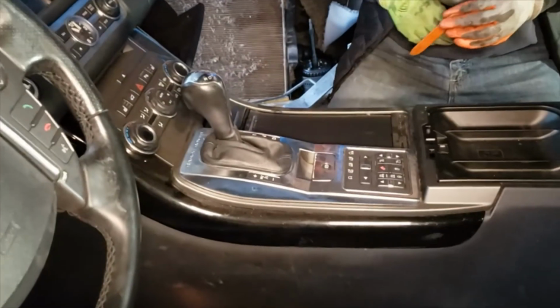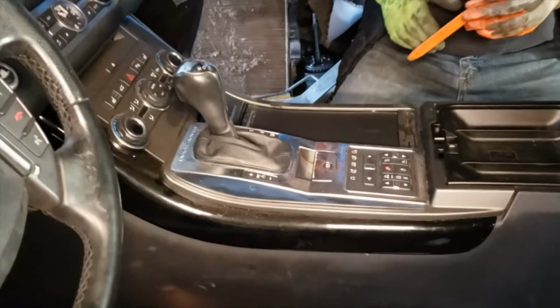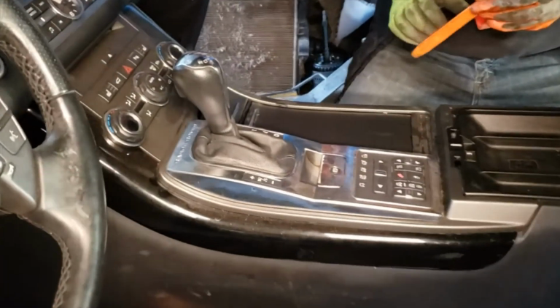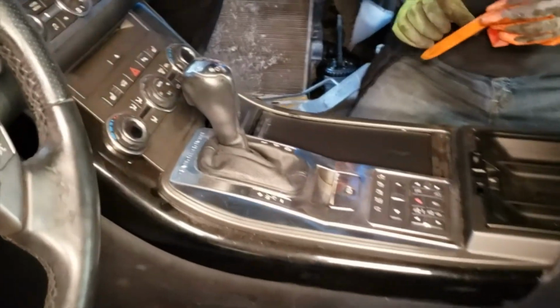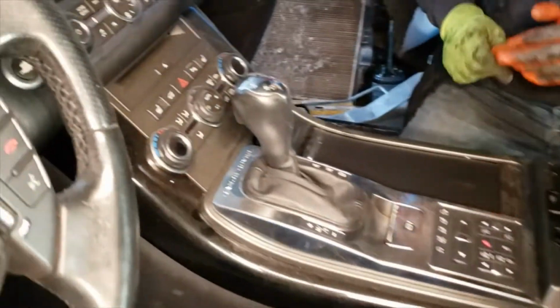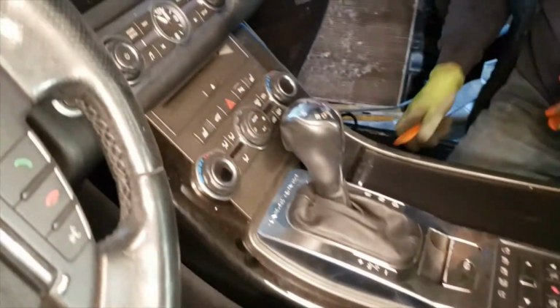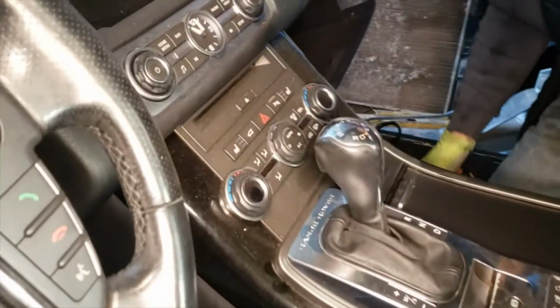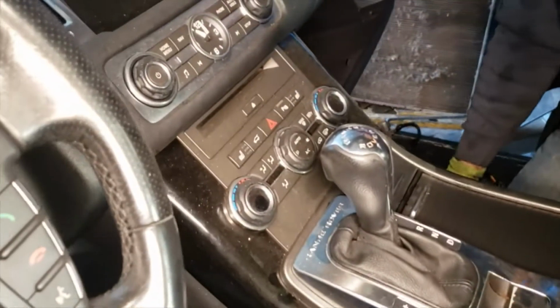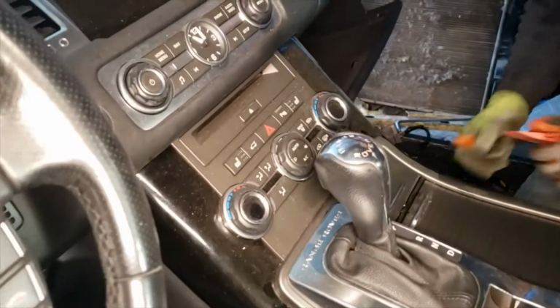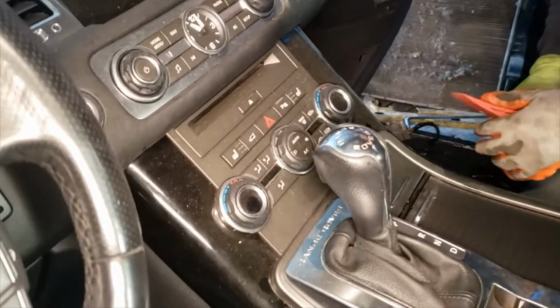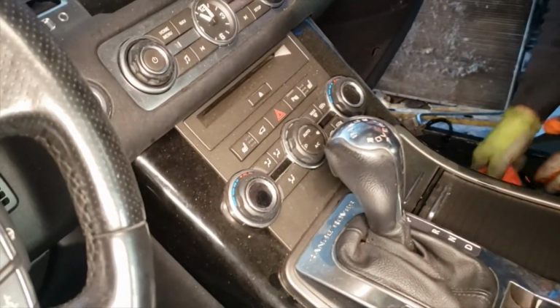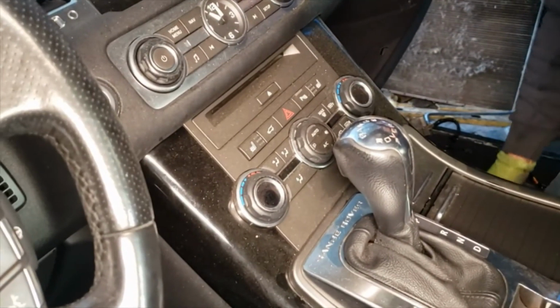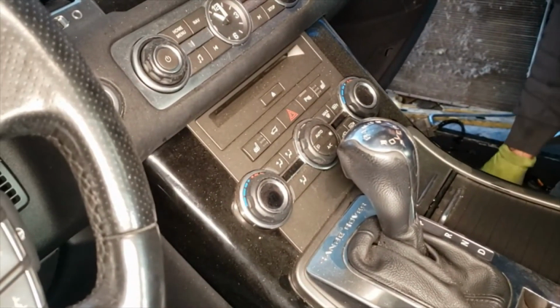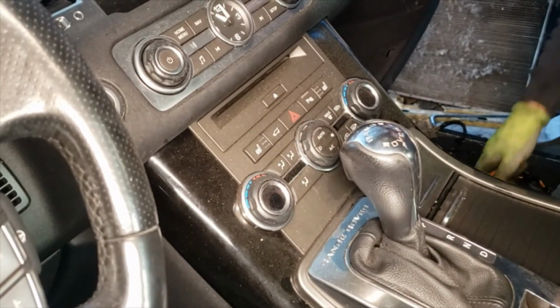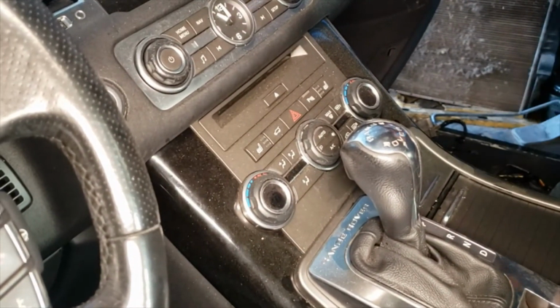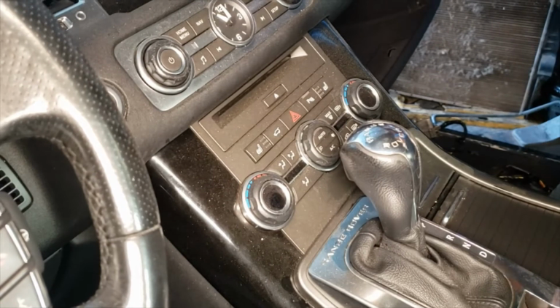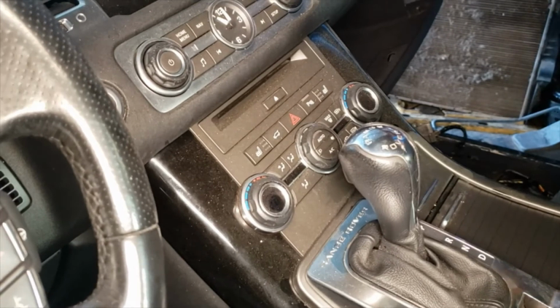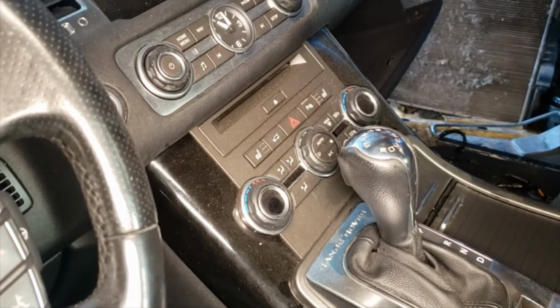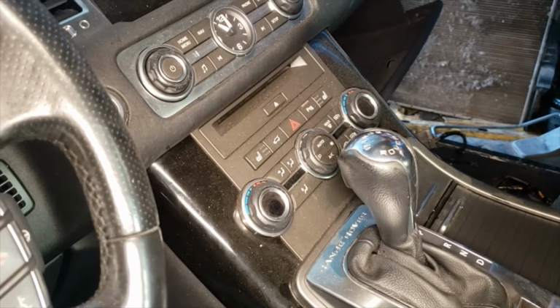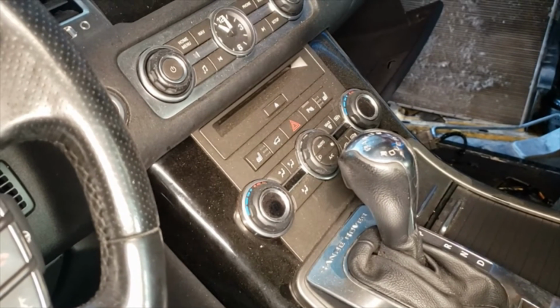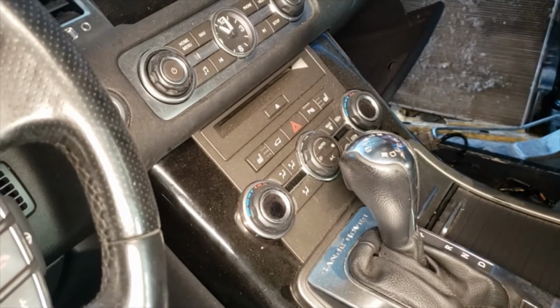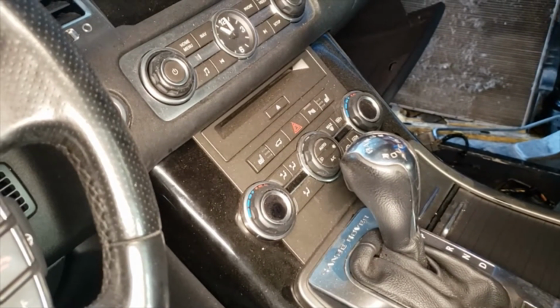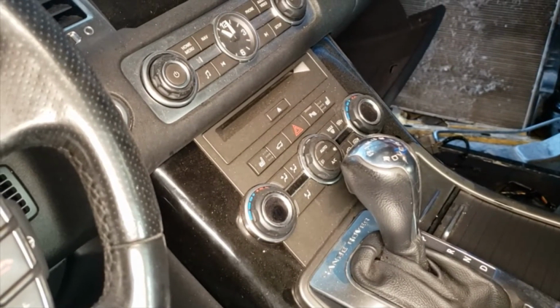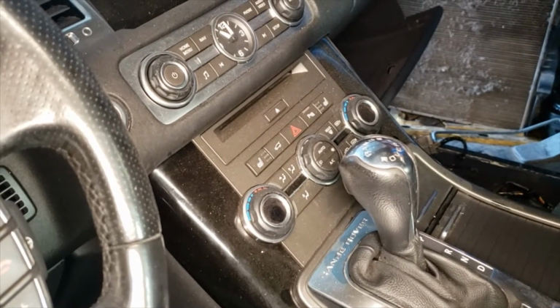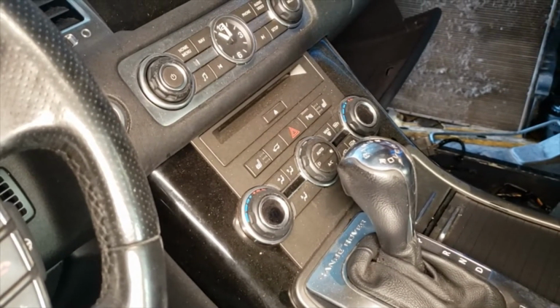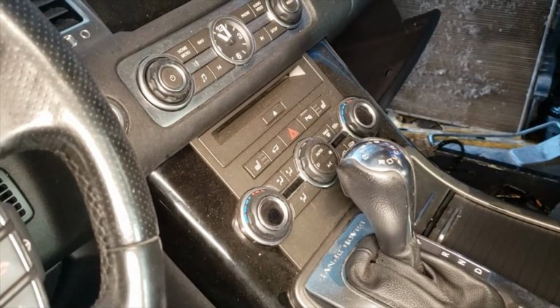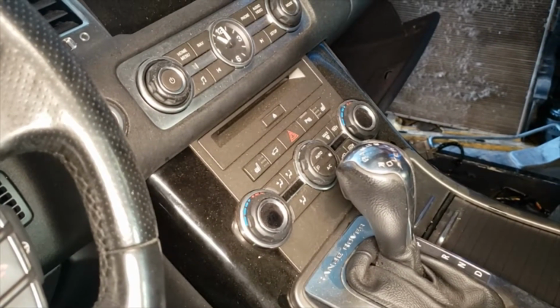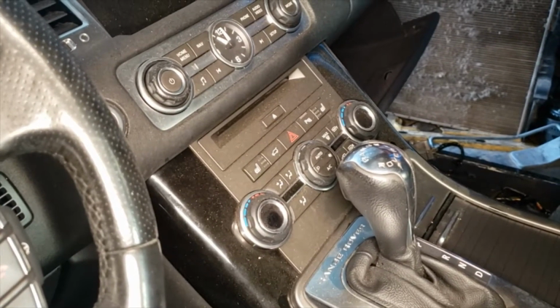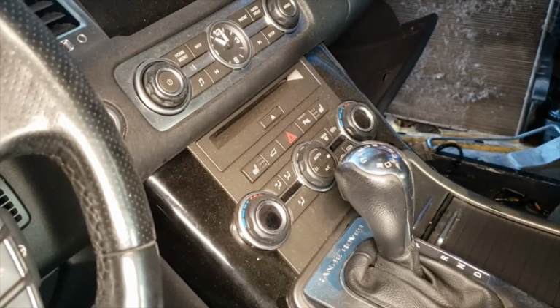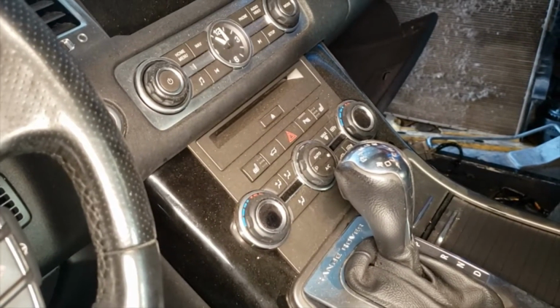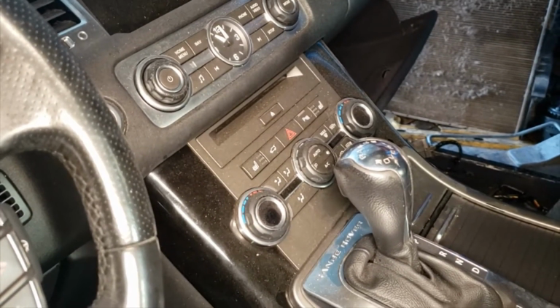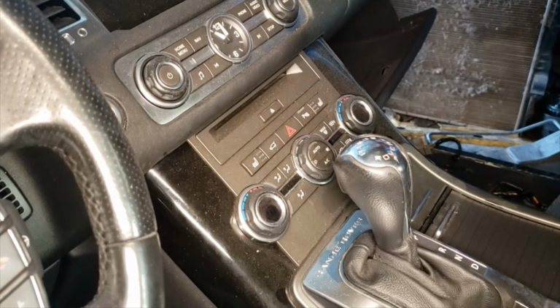All right, so we're gonna be removing the climbing control on a 2012 Jeep, sorry, Range Rover Sport.